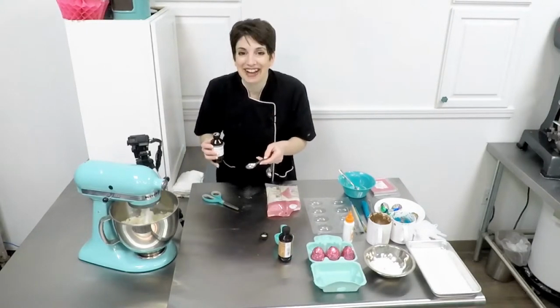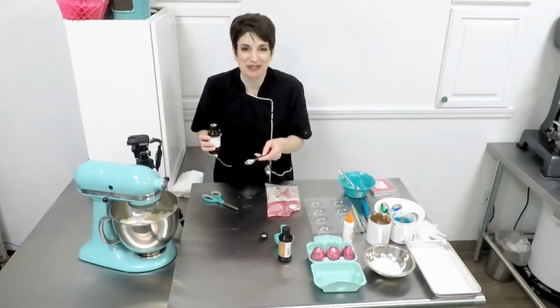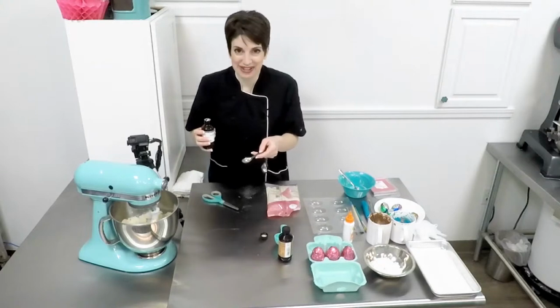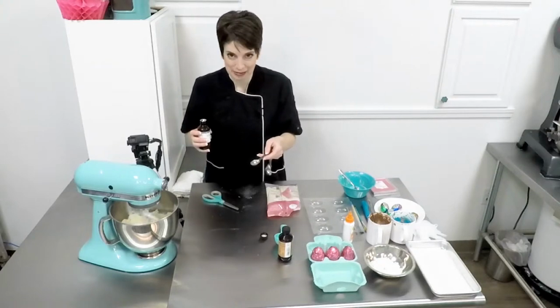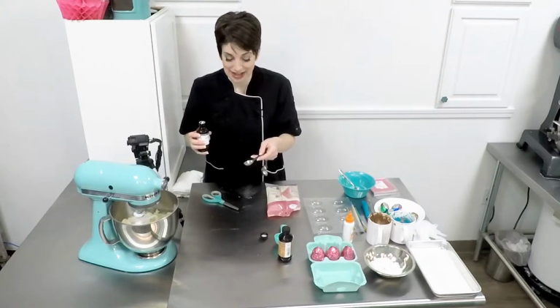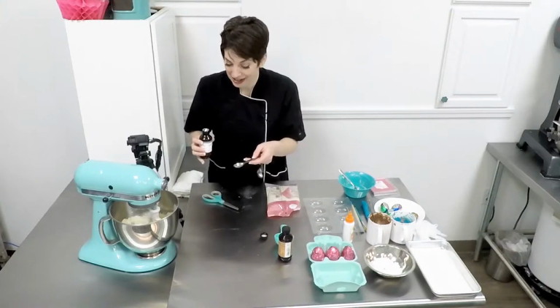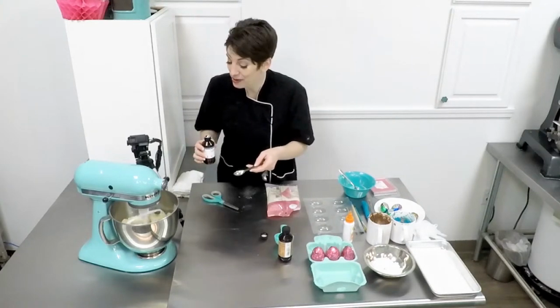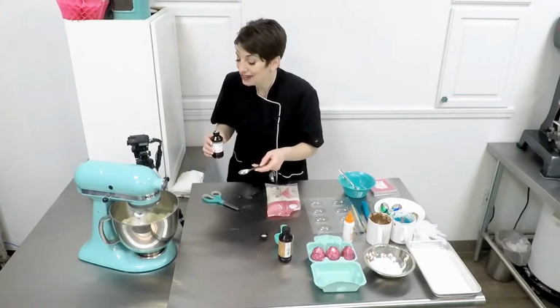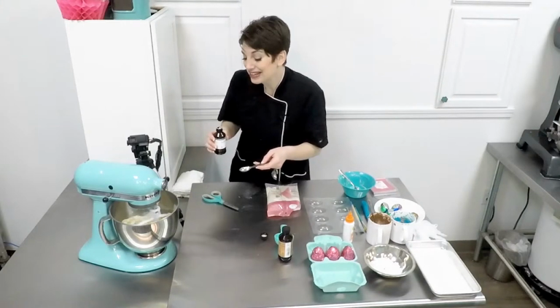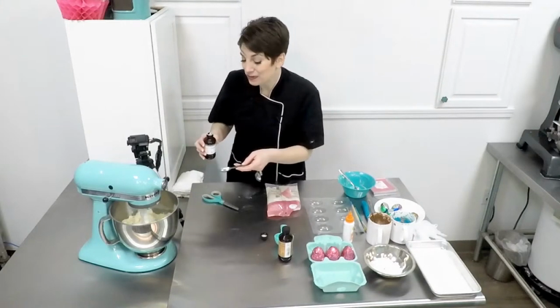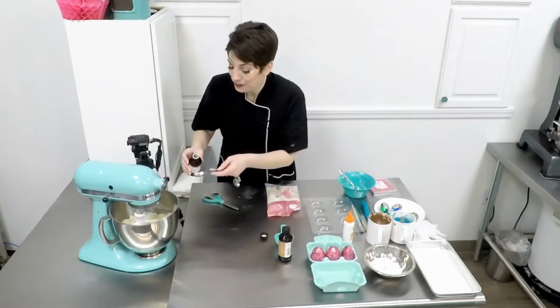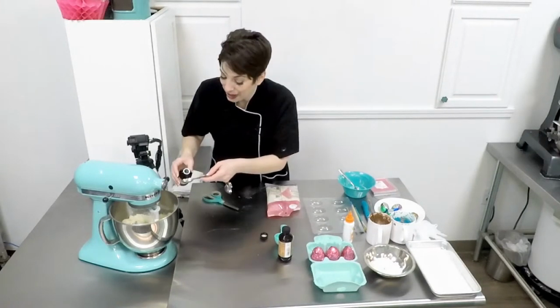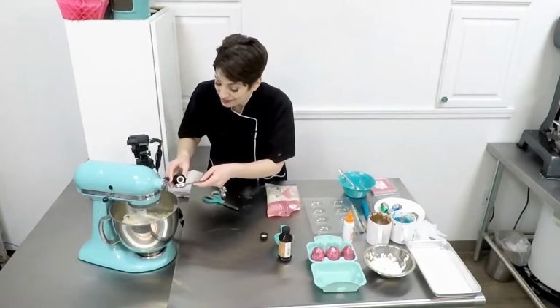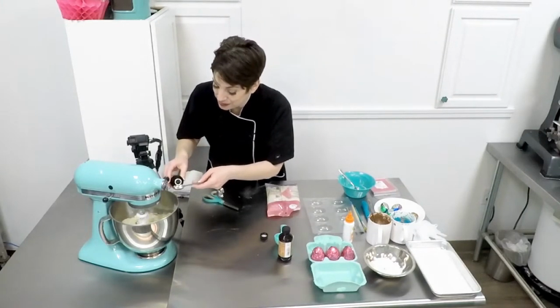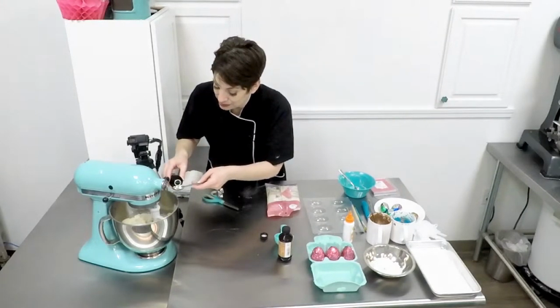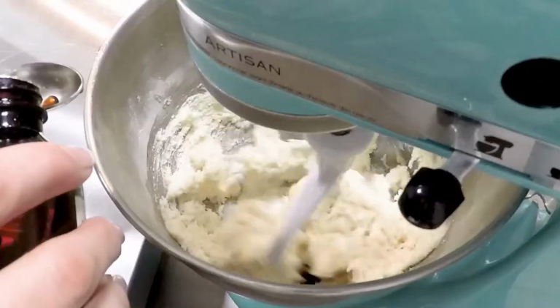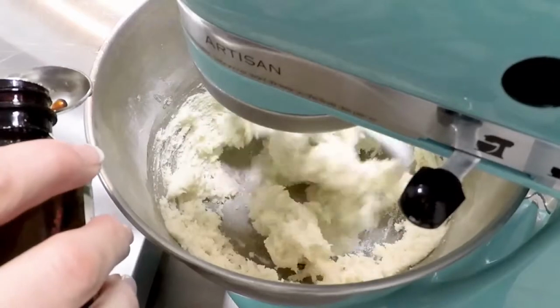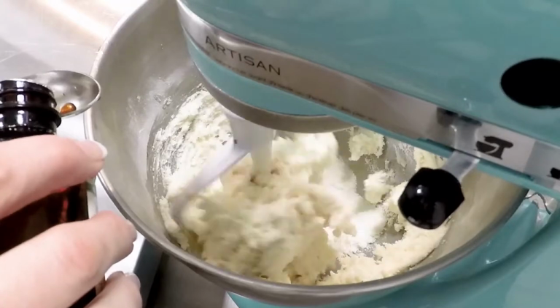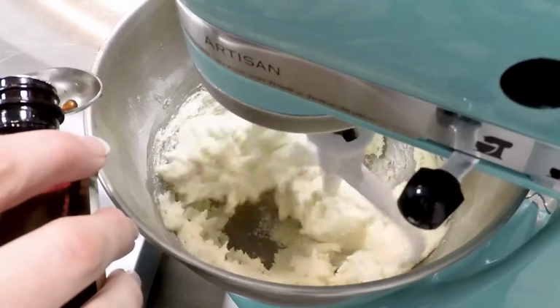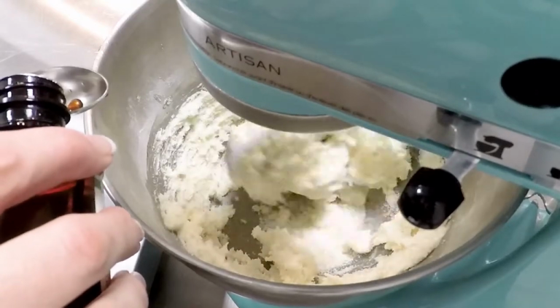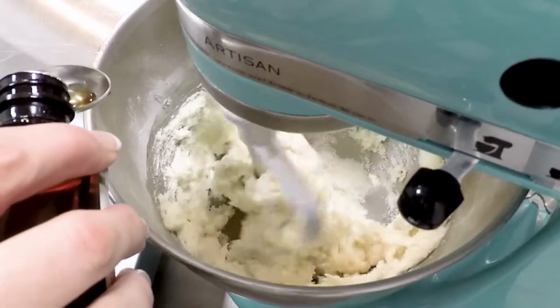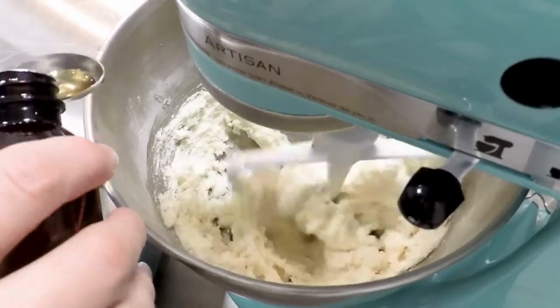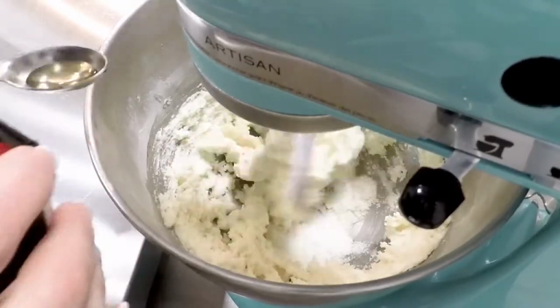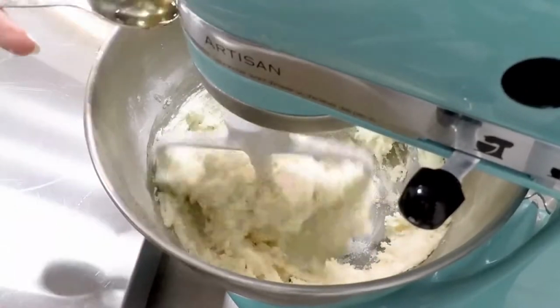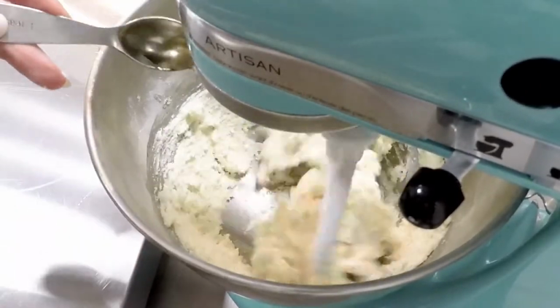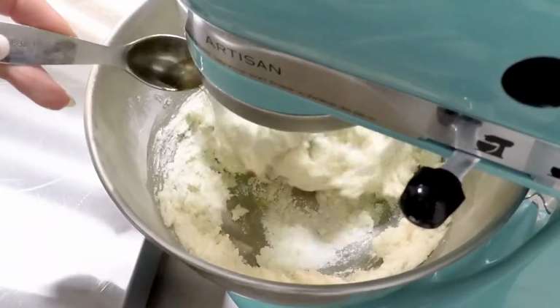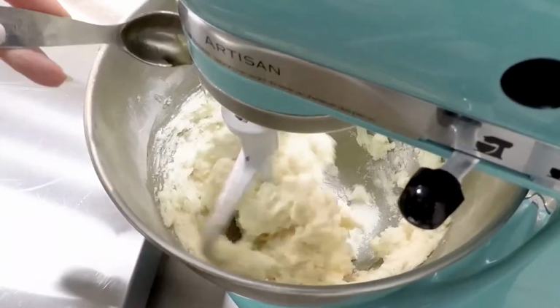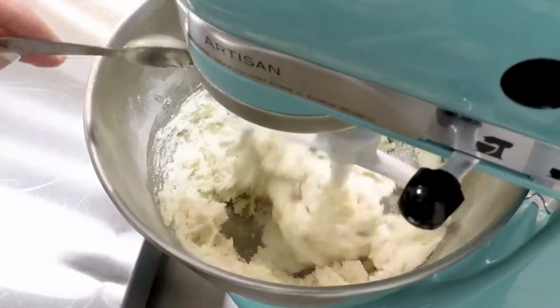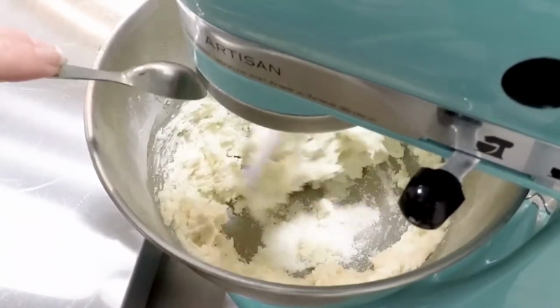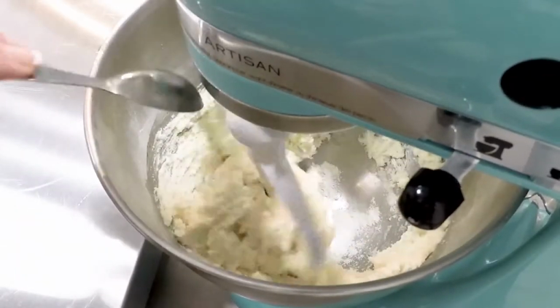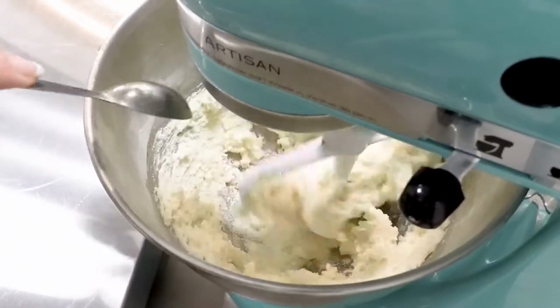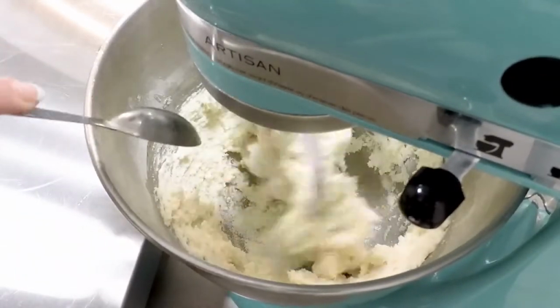I've only waited a couple of times. Let it rest at room temperature for up to two weeks to begin the enzymatic action.